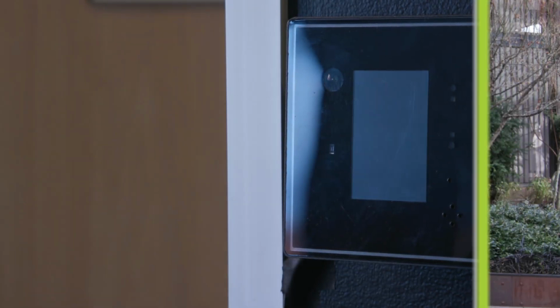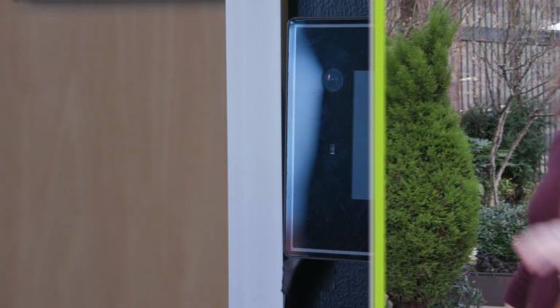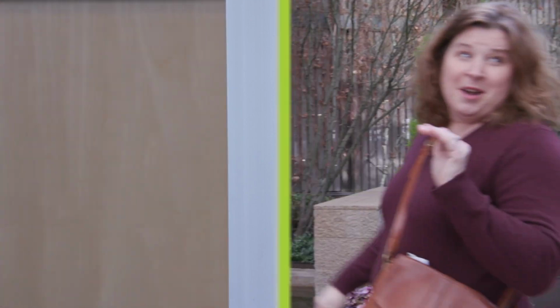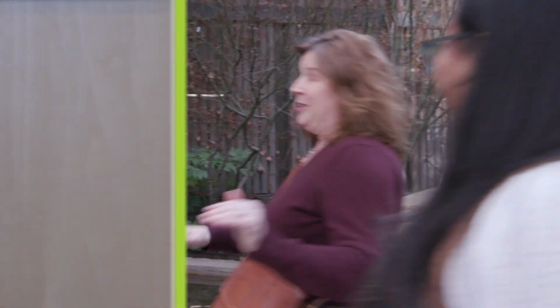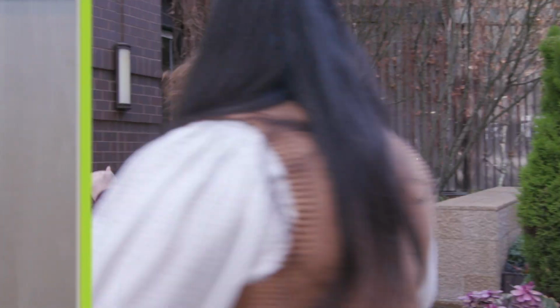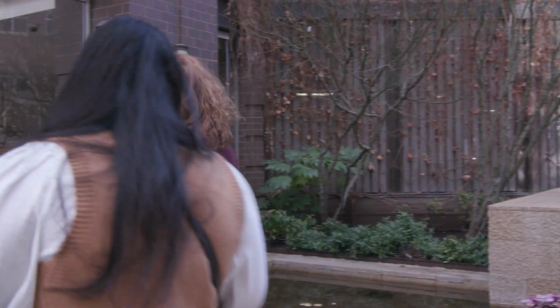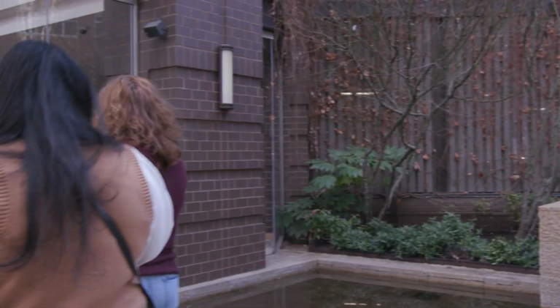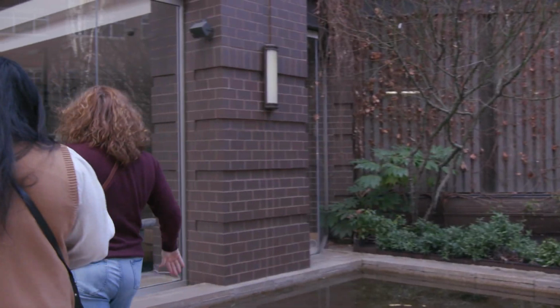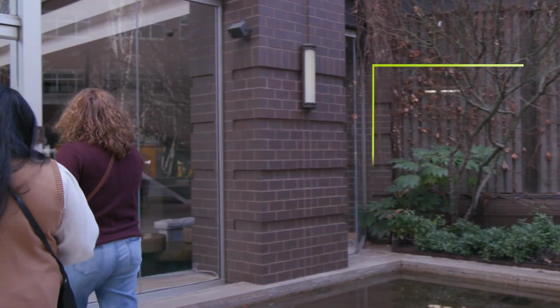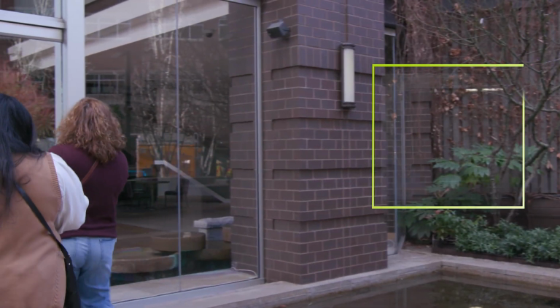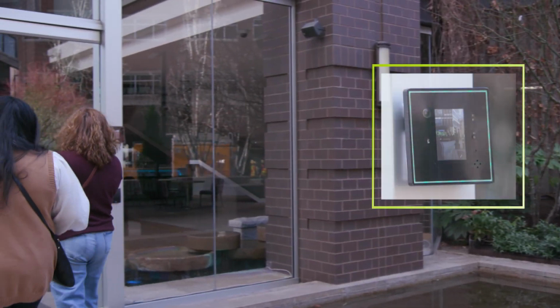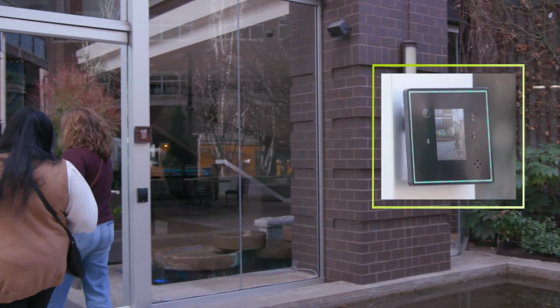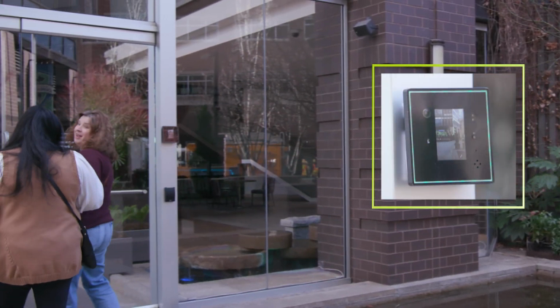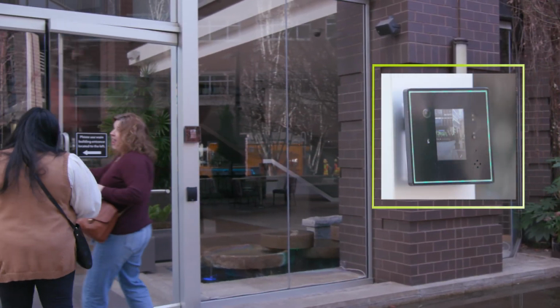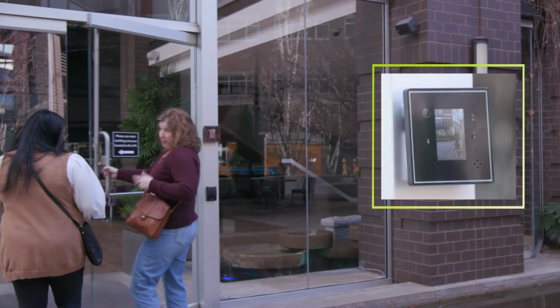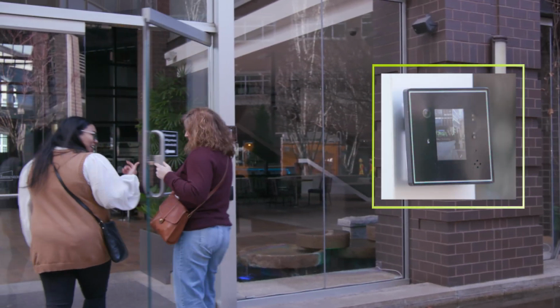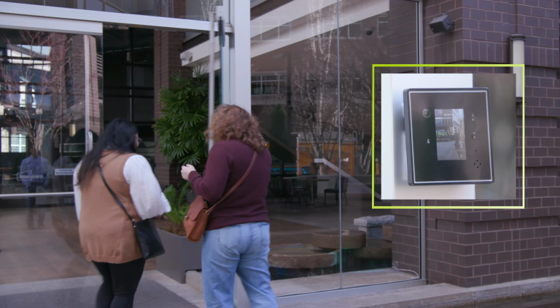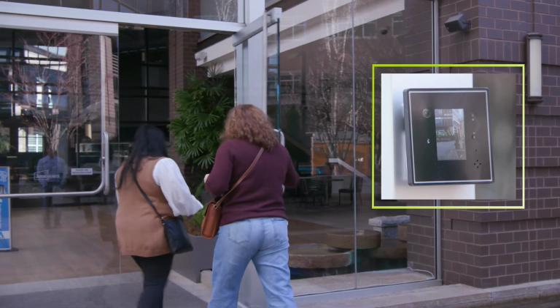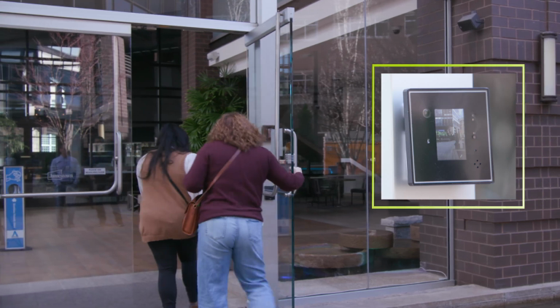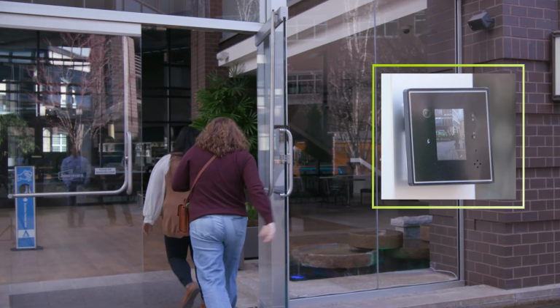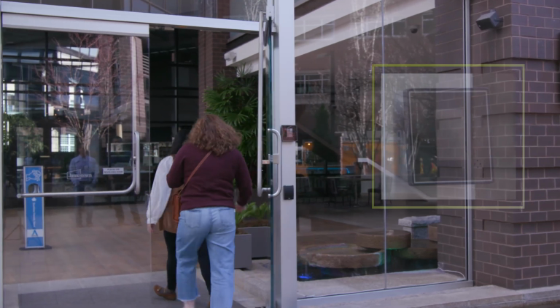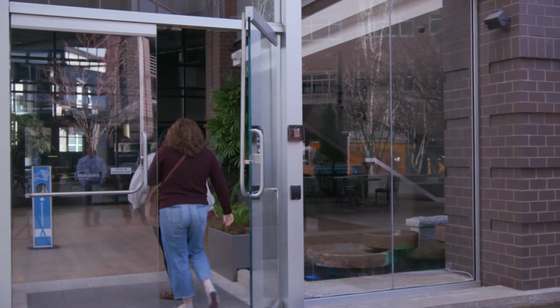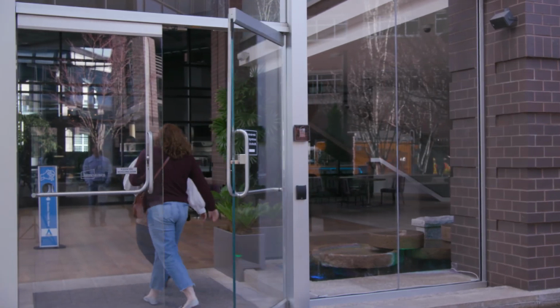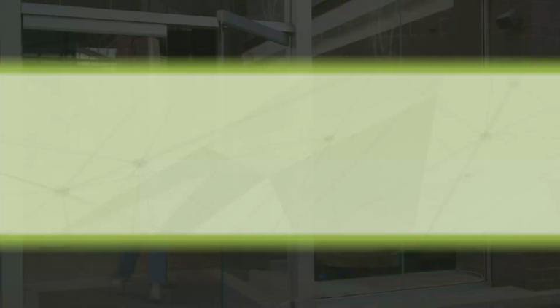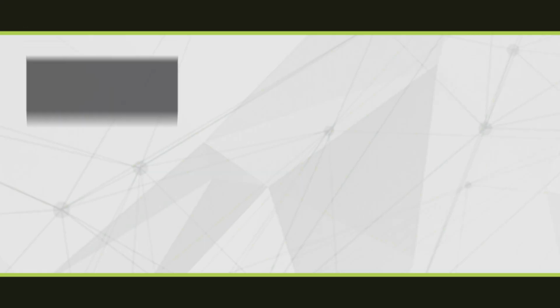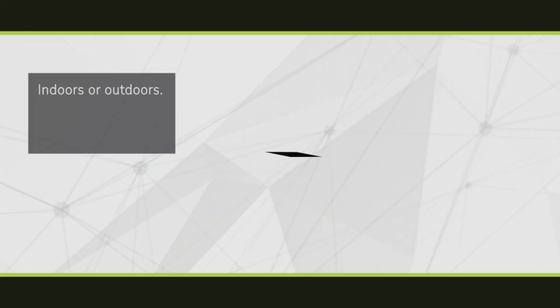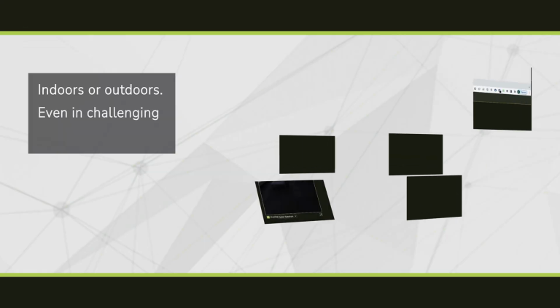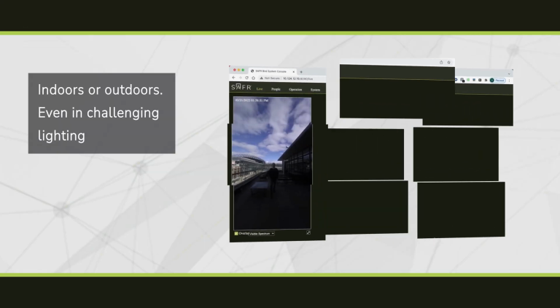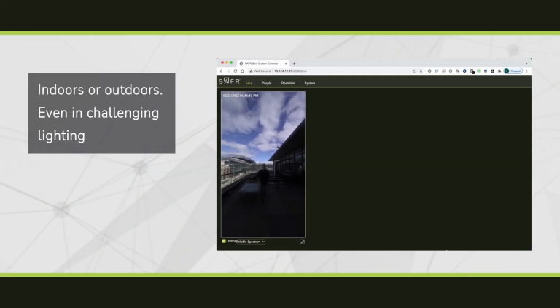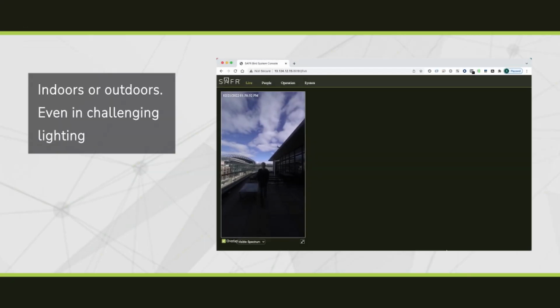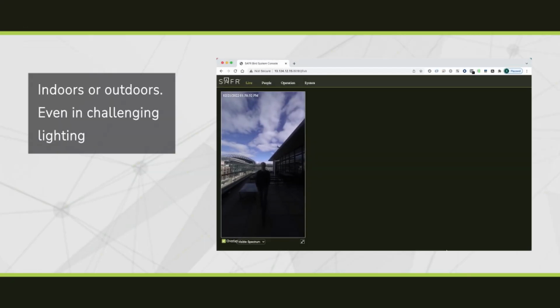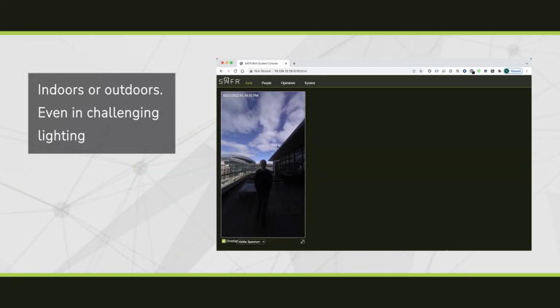SaferScan is fast and touchless to expedite safe pedestrian traffic. And SaferScan works as well in outdoor locations as it does inside, even in challenging lighting conditions.